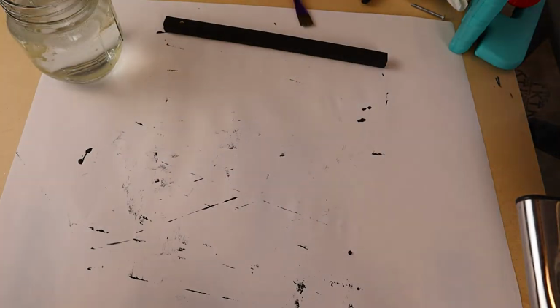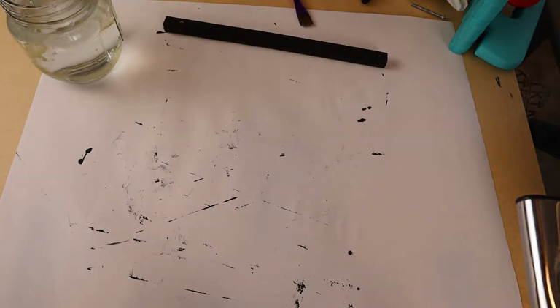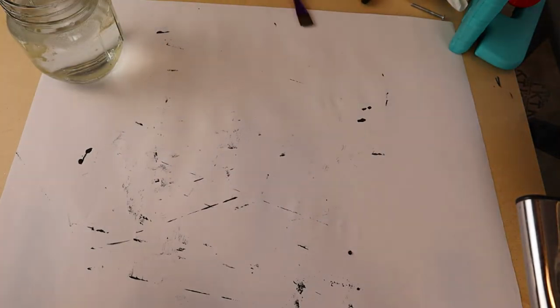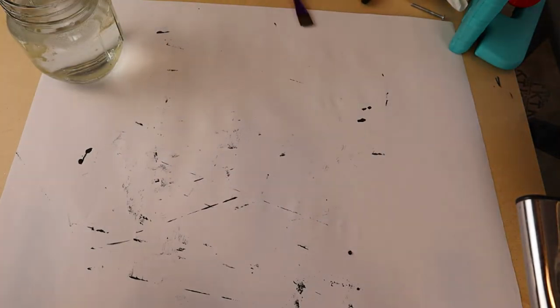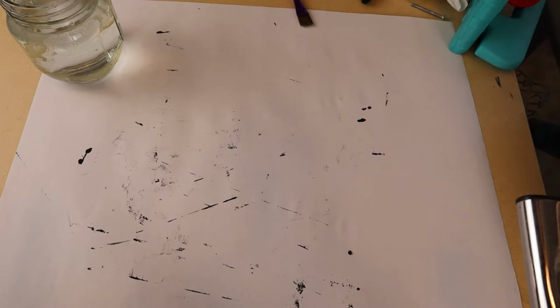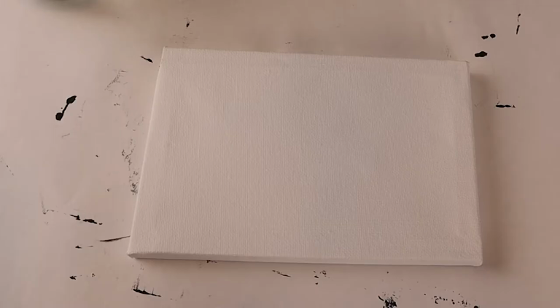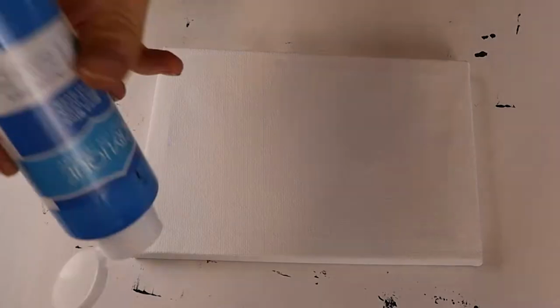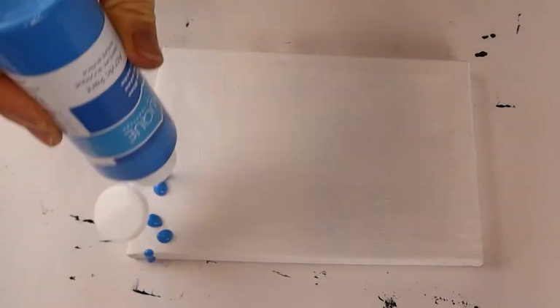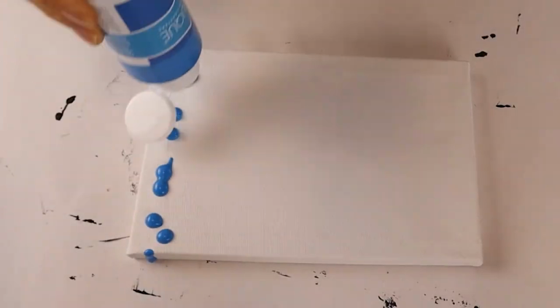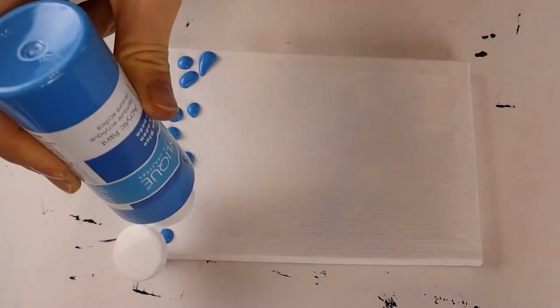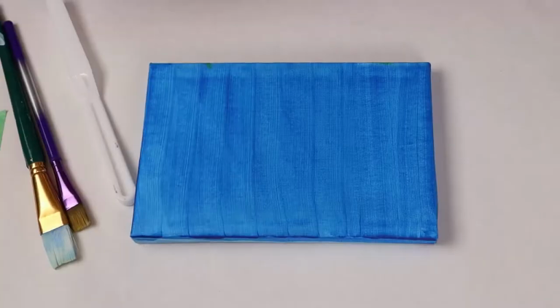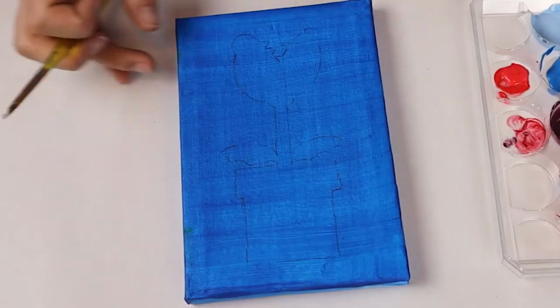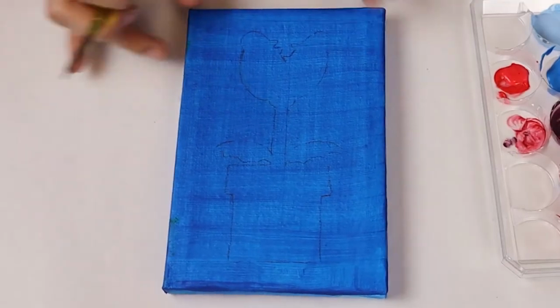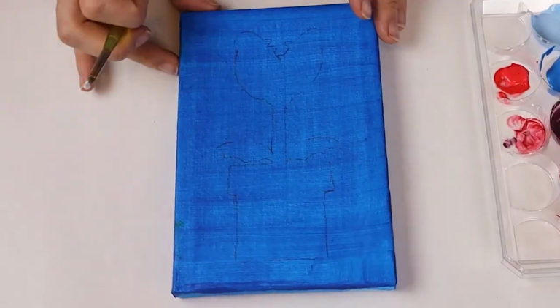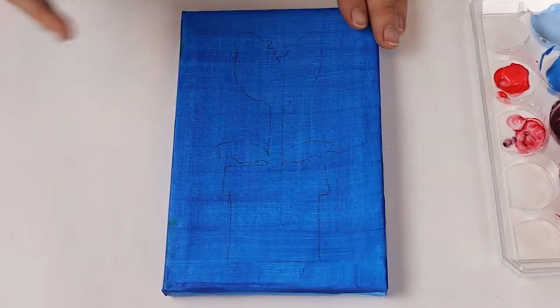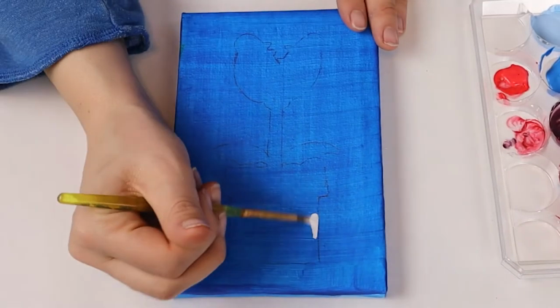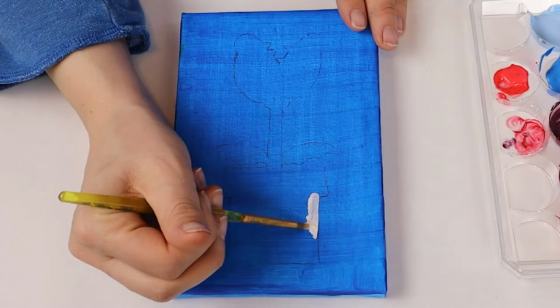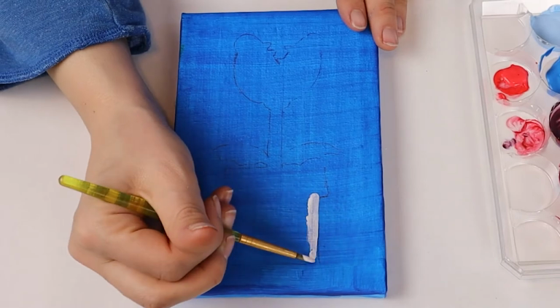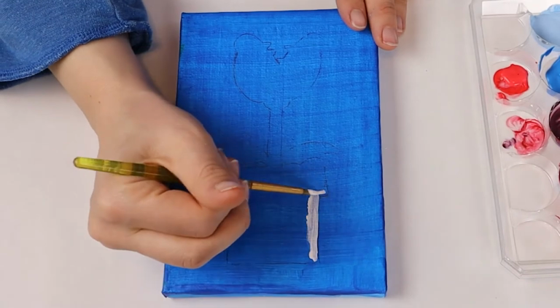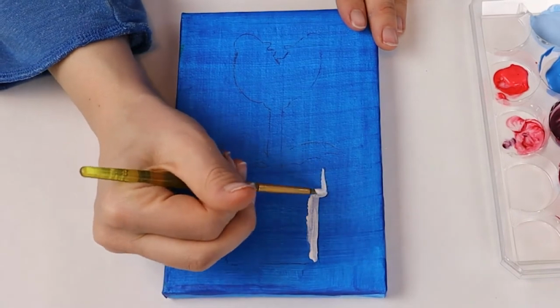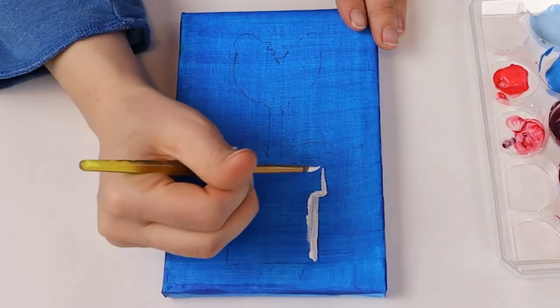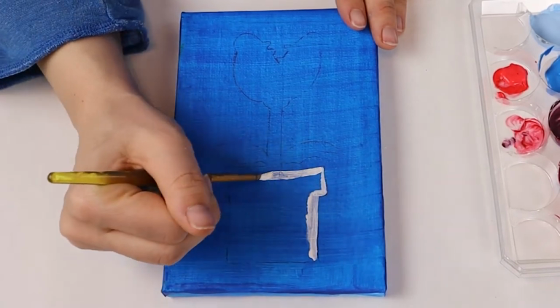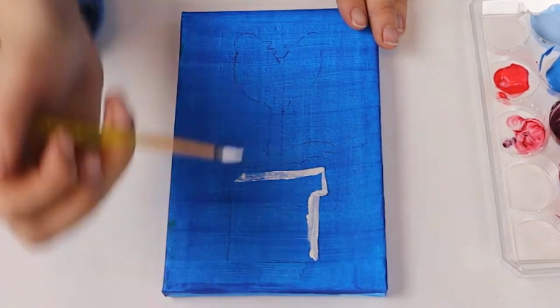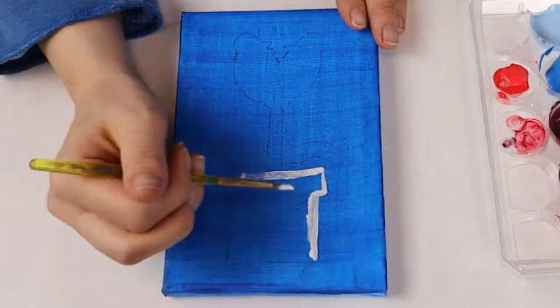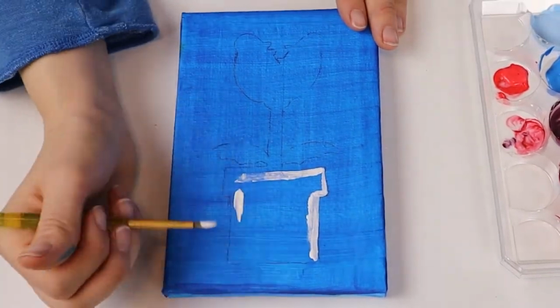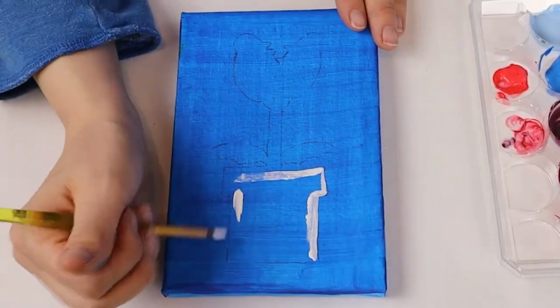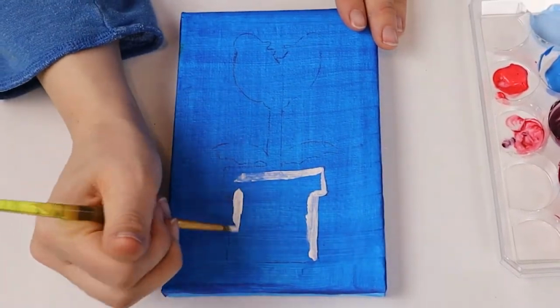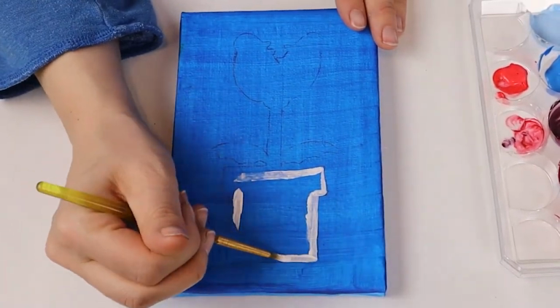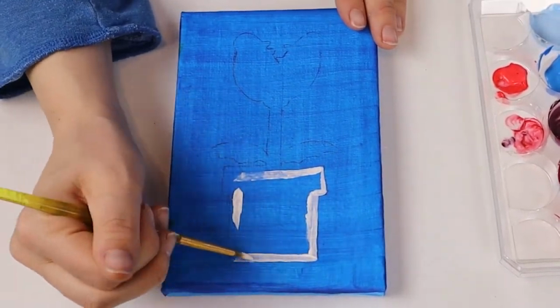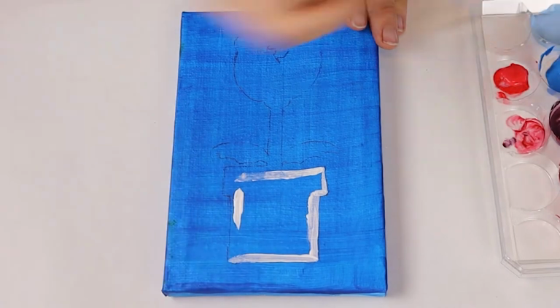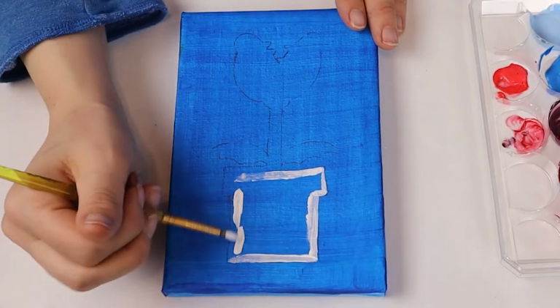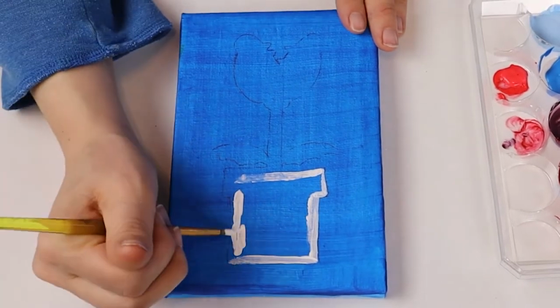Let's take our blue paint and paint the entire canvas blue. Once the blue is completely dry we're going to use our white paint to block out where the plant will be and the pipe.